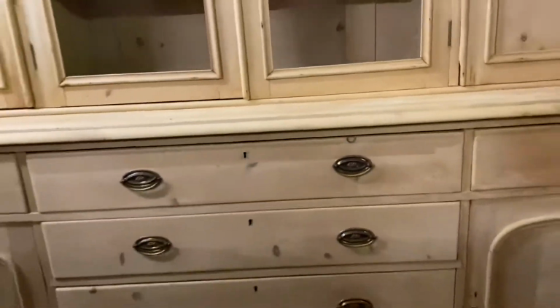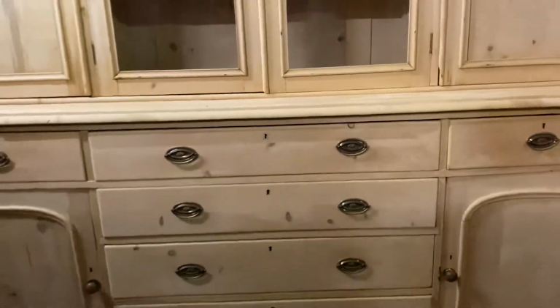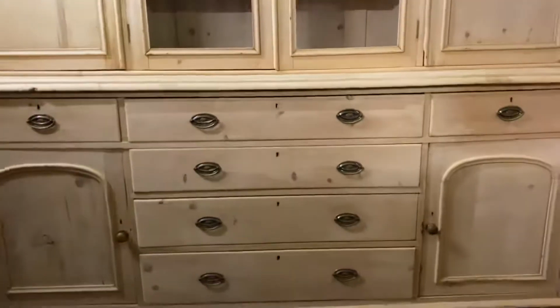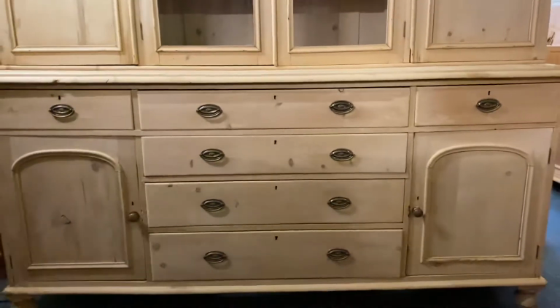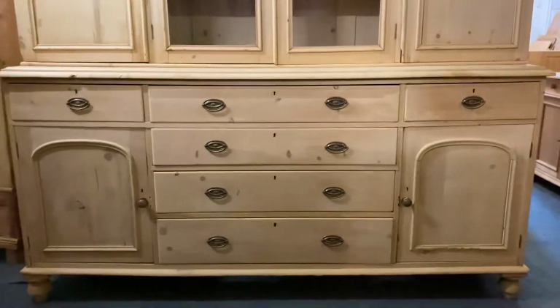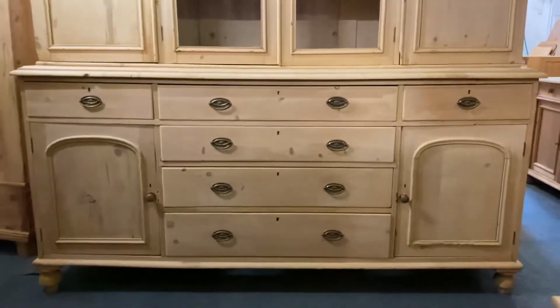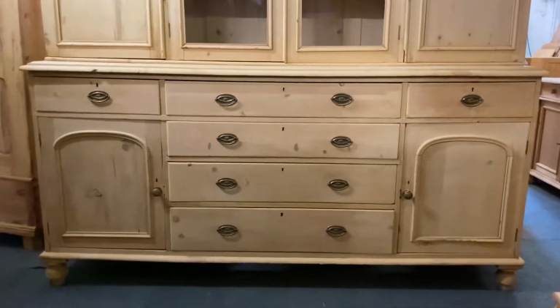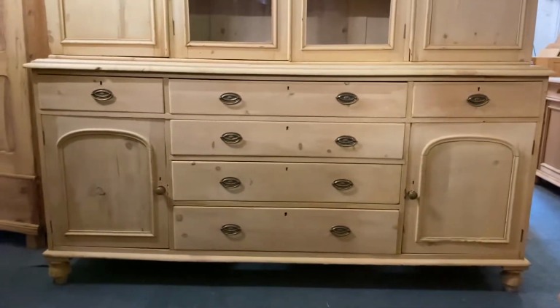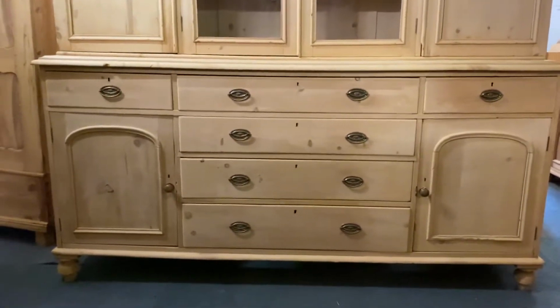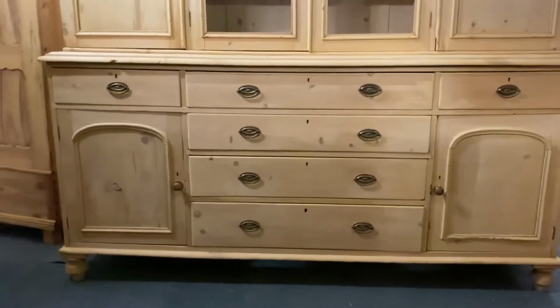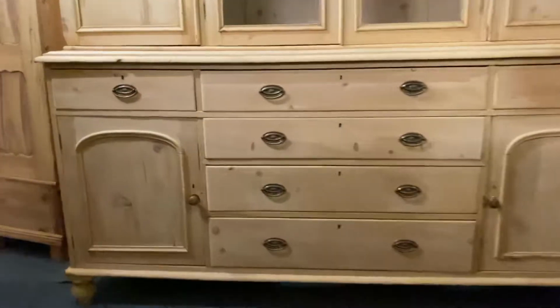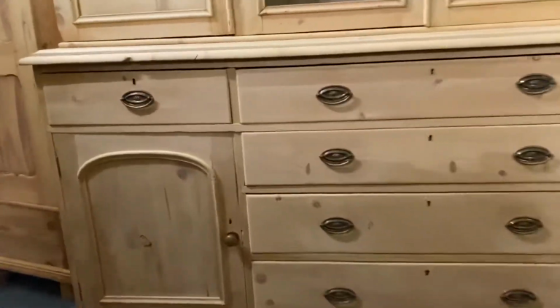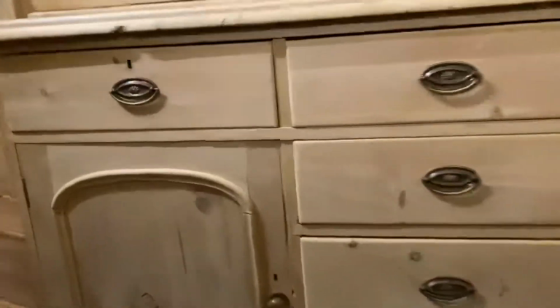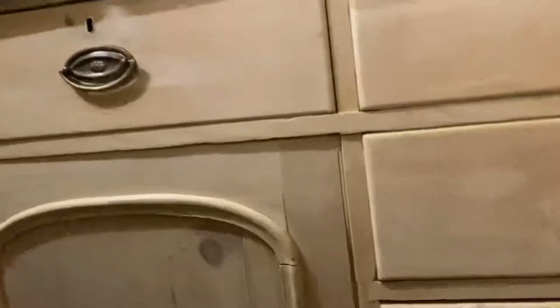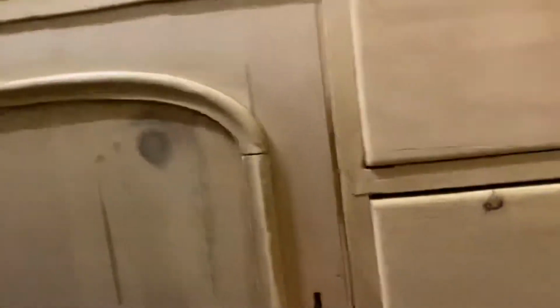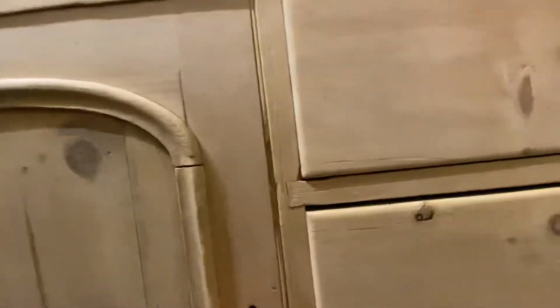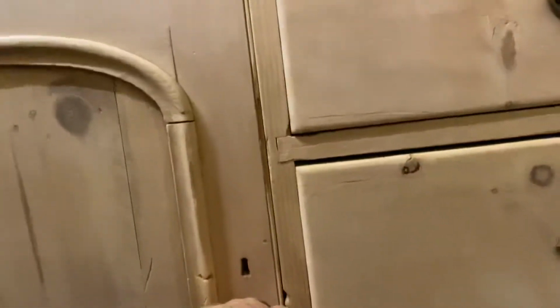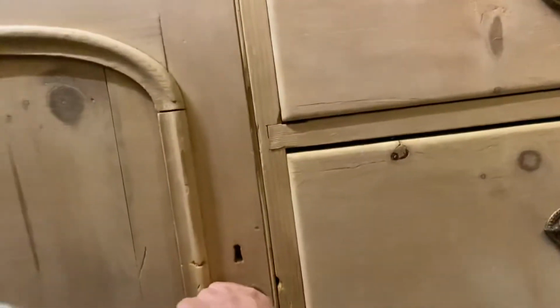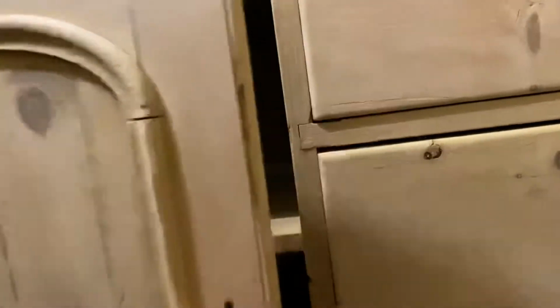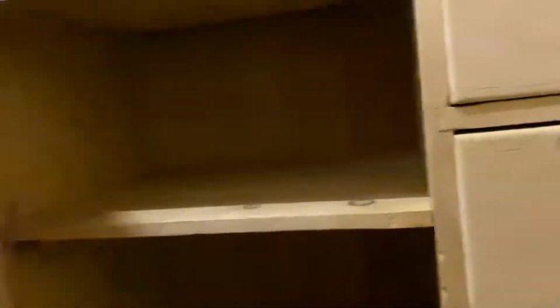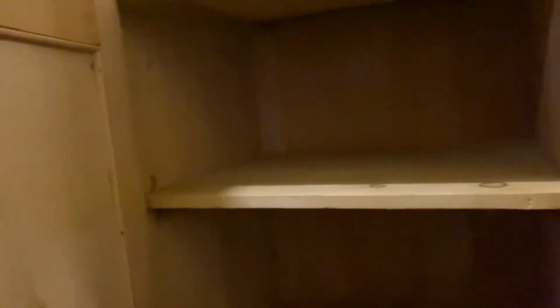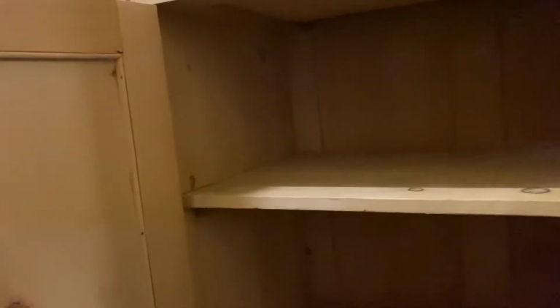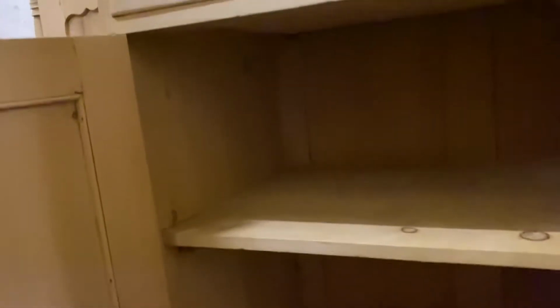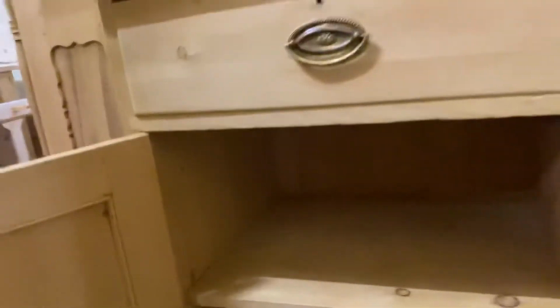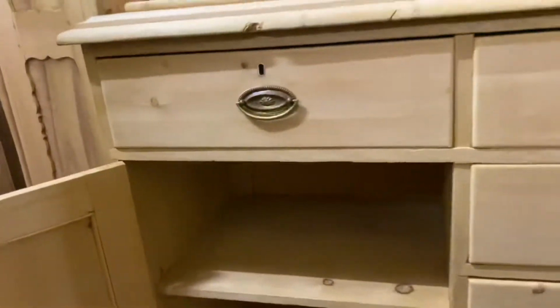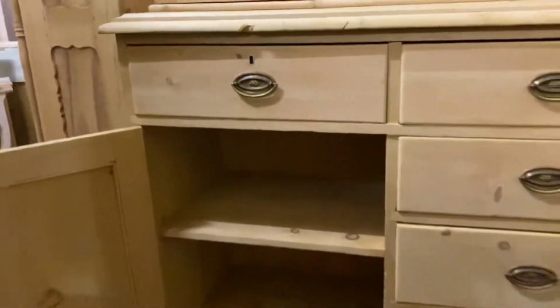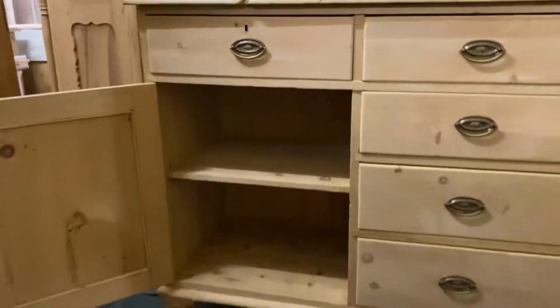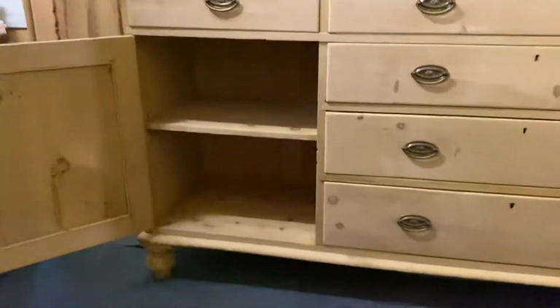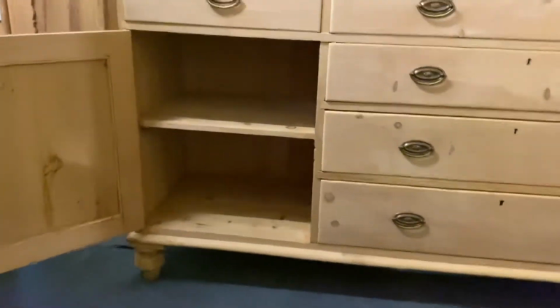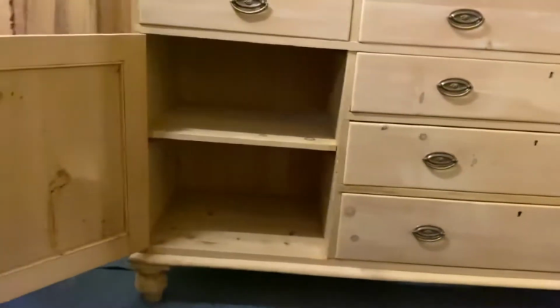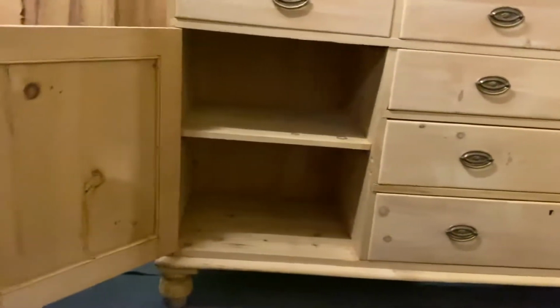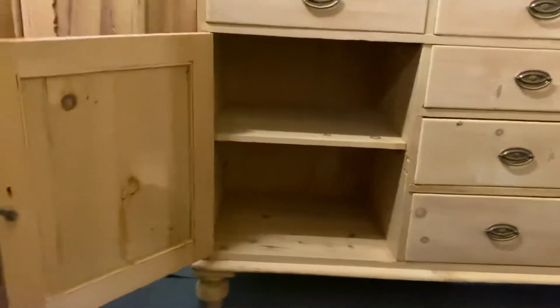Then we've got the base, and all those drawers in the middle, and the cupboards either side of the drawers.